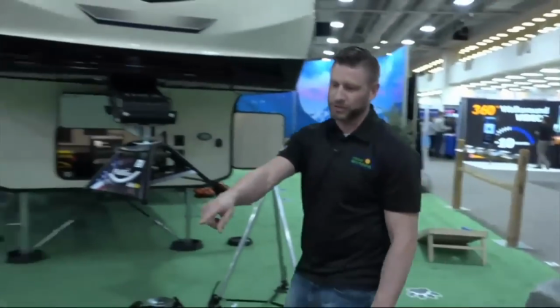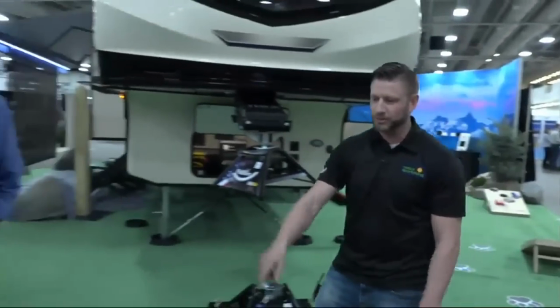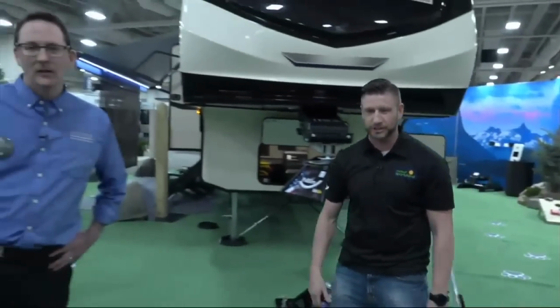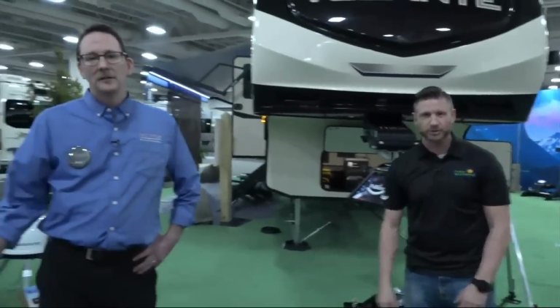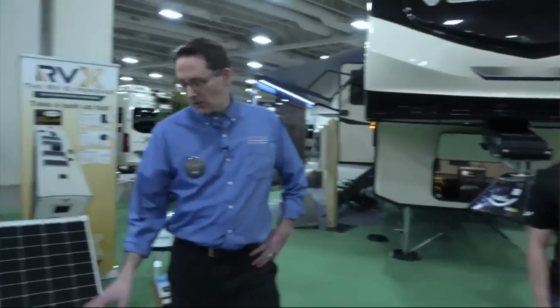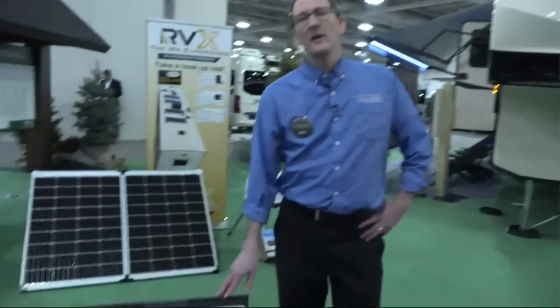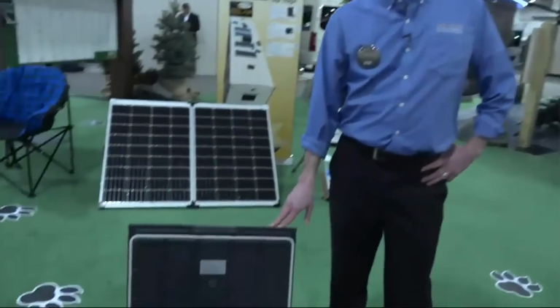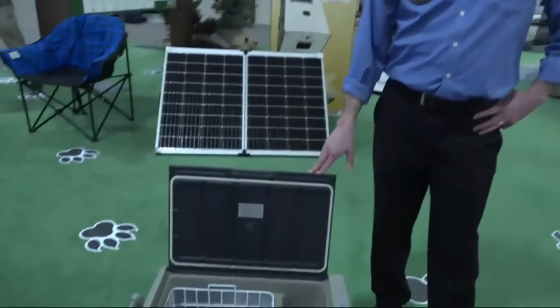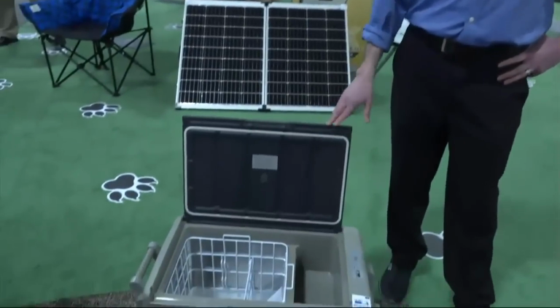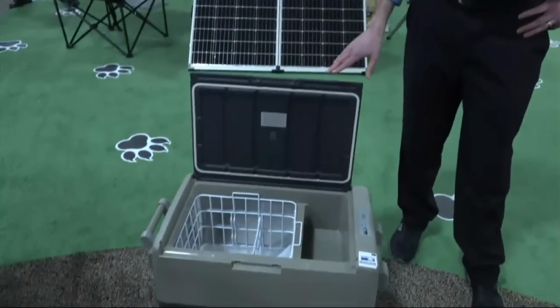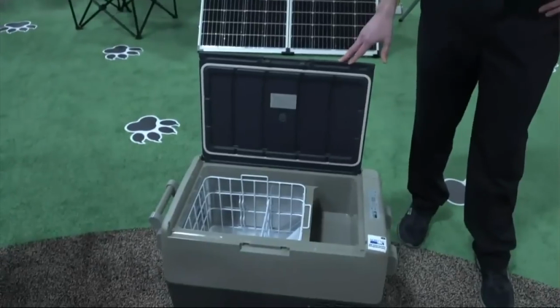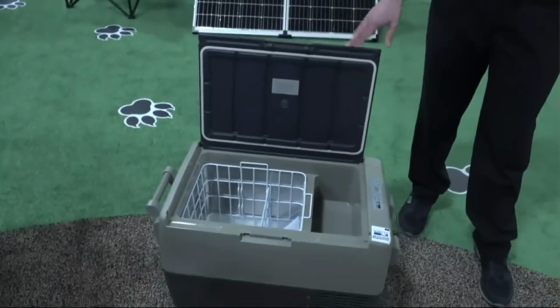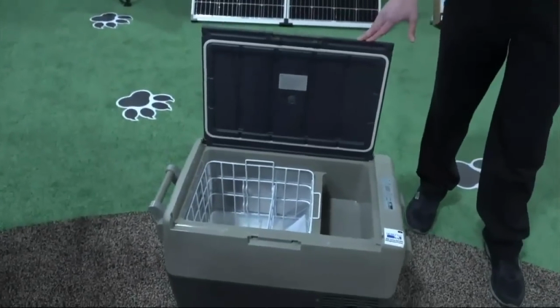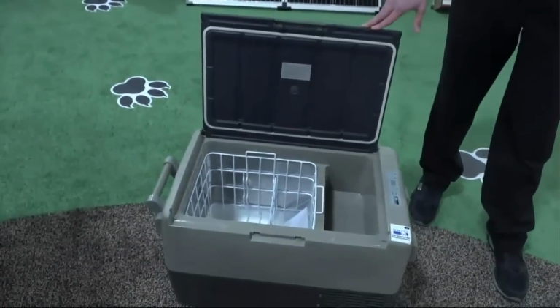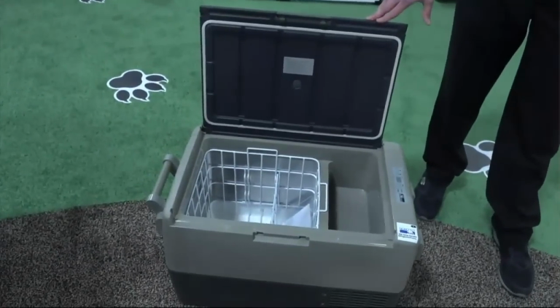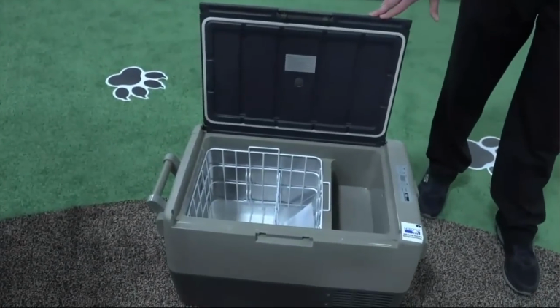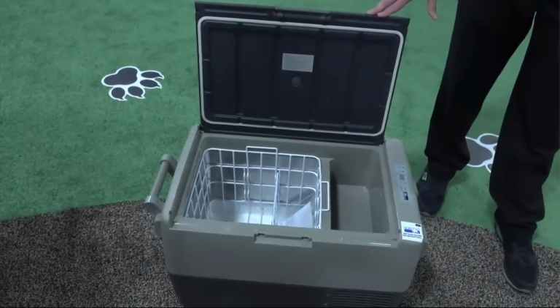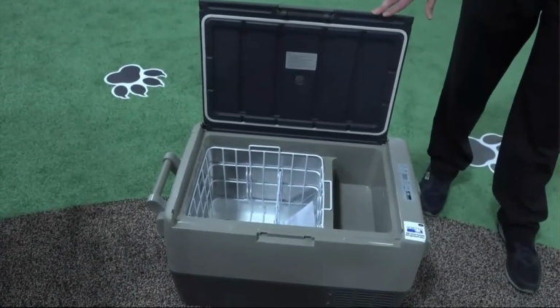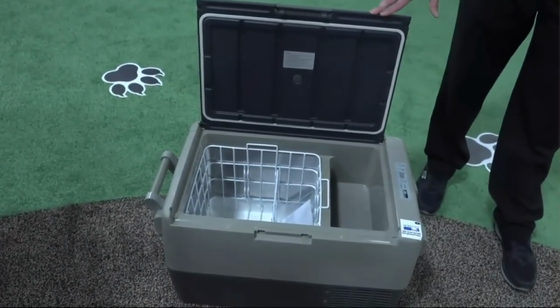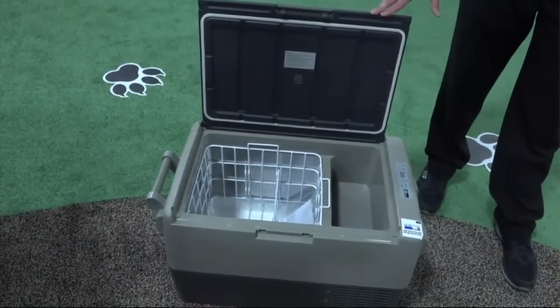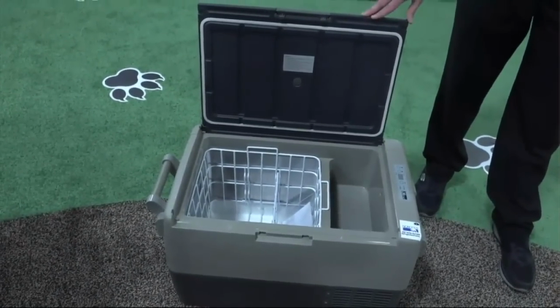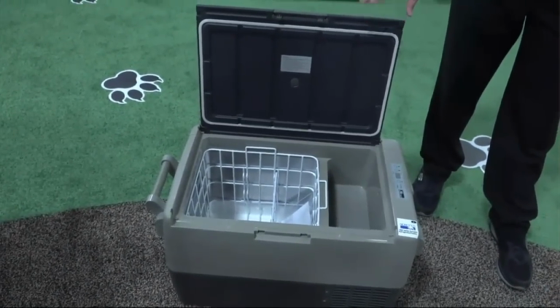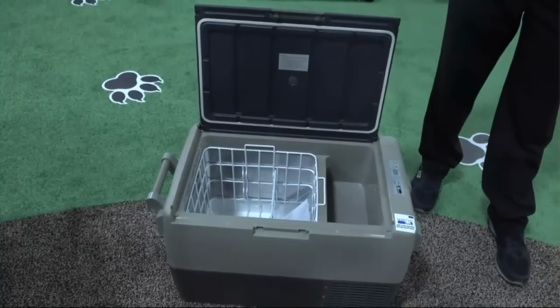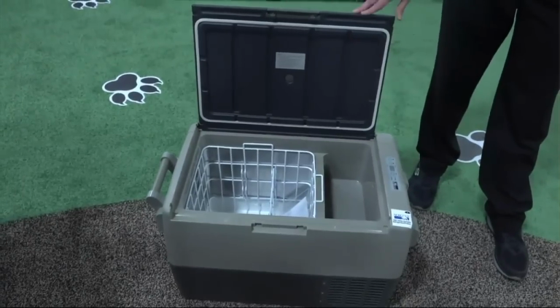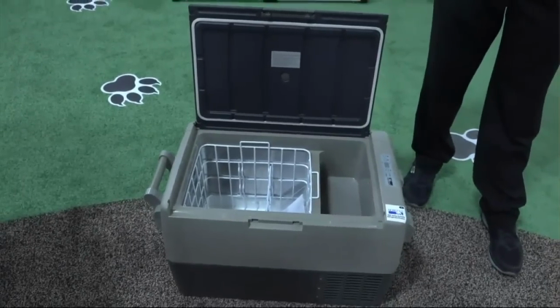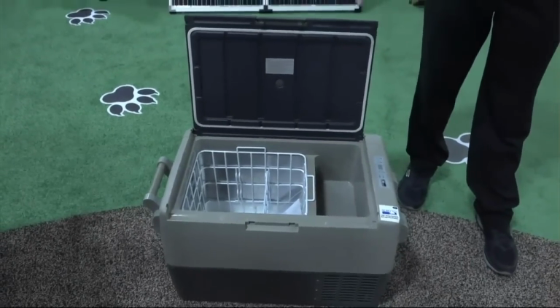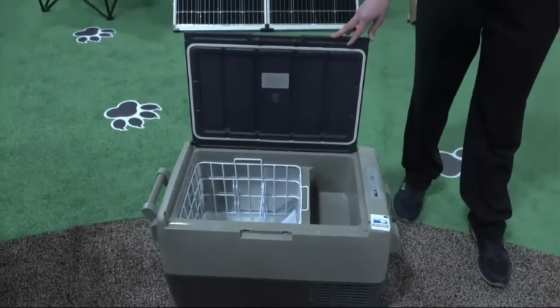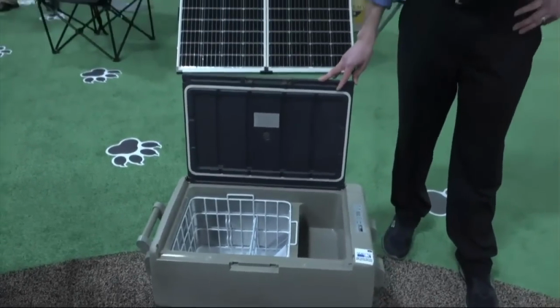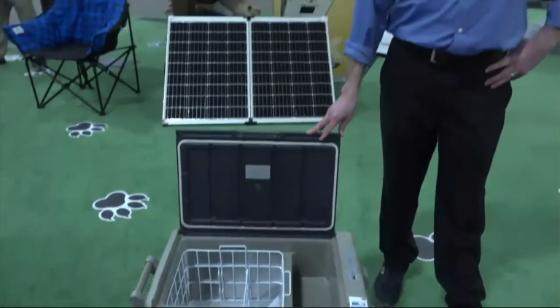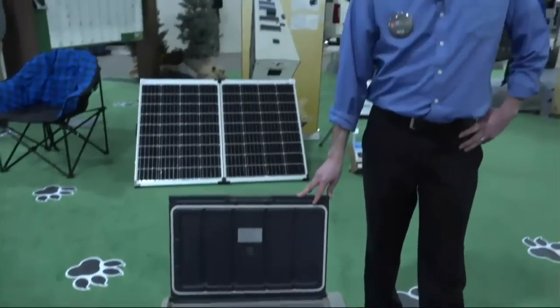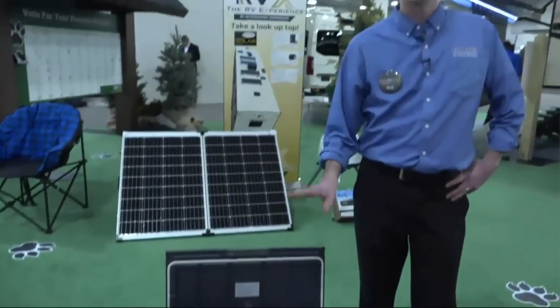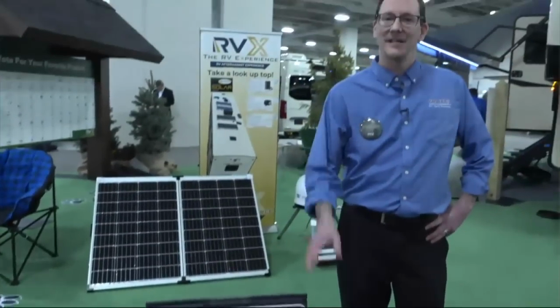Right here we have the Norcold portable refrigerator freezer. It's a great product to have. You plug it in, keeps everything cold — even your cold meats, your cold beers, whatever you need.